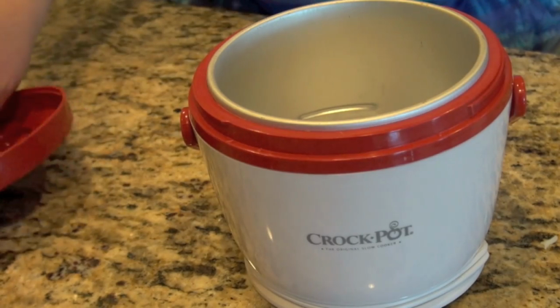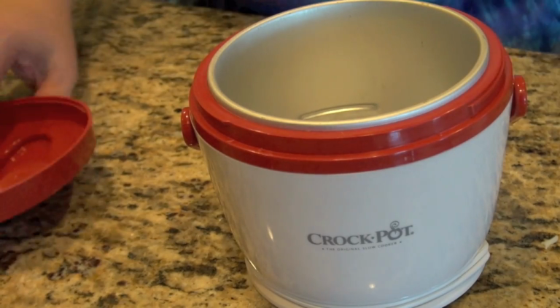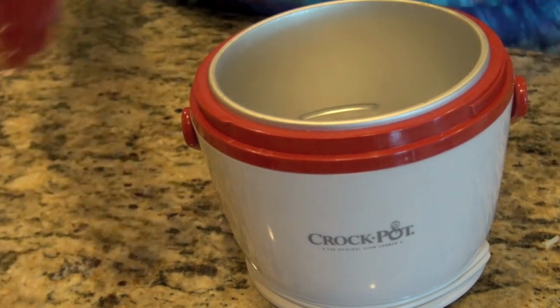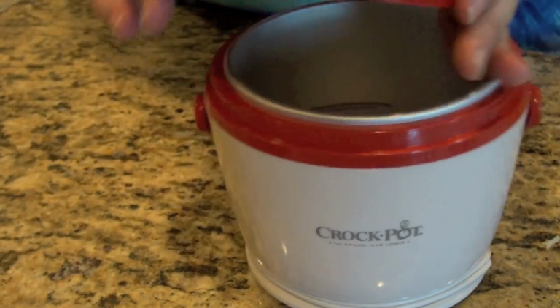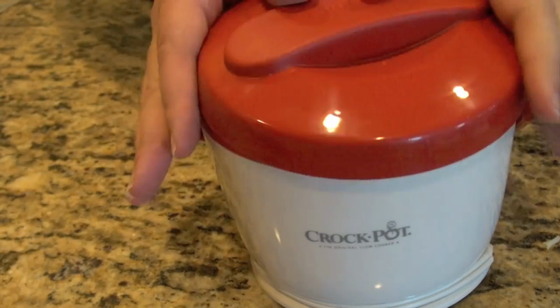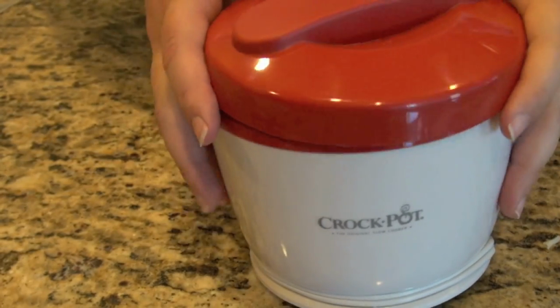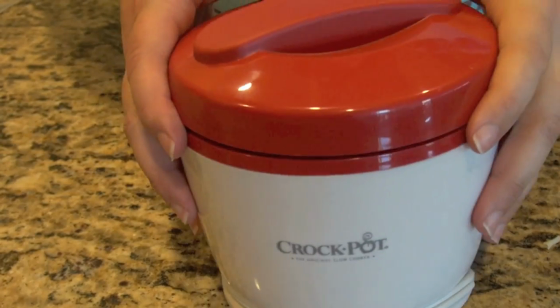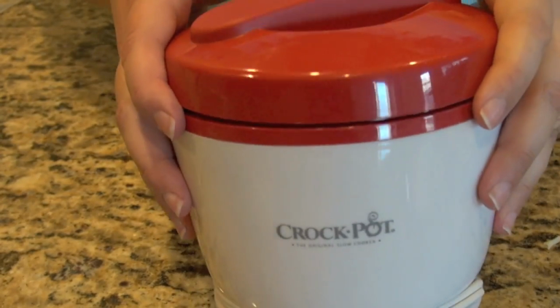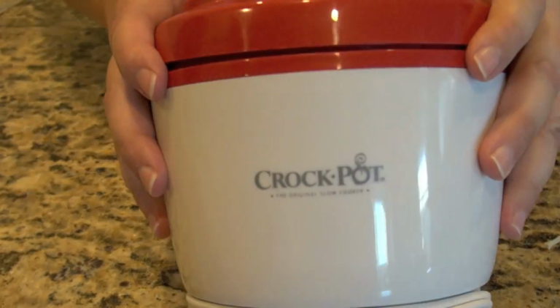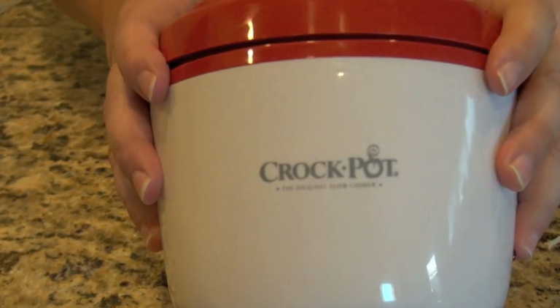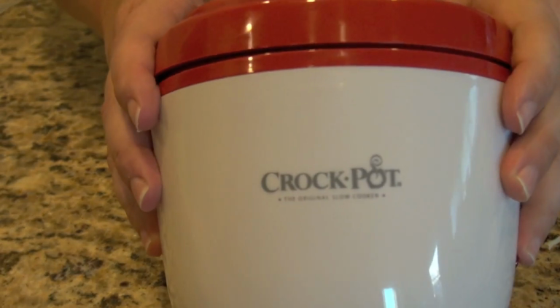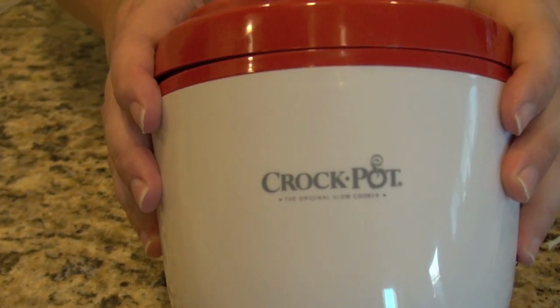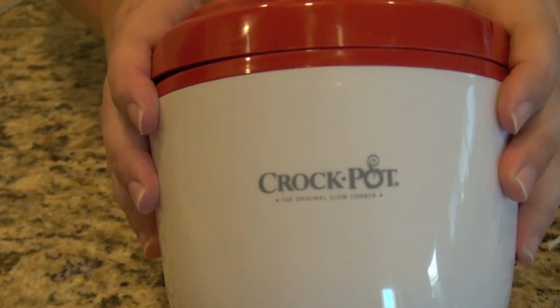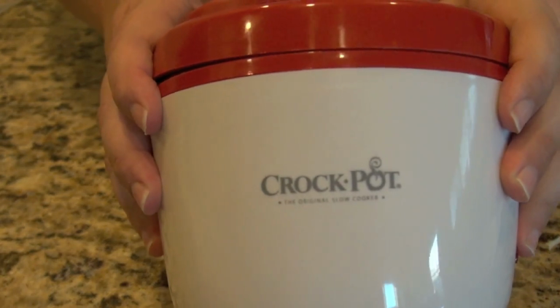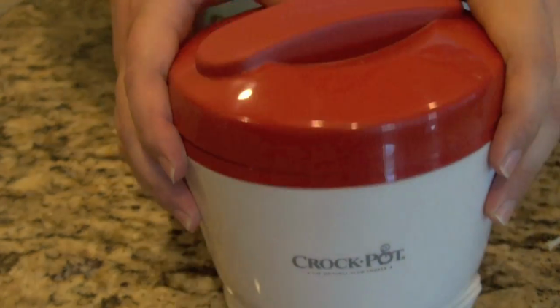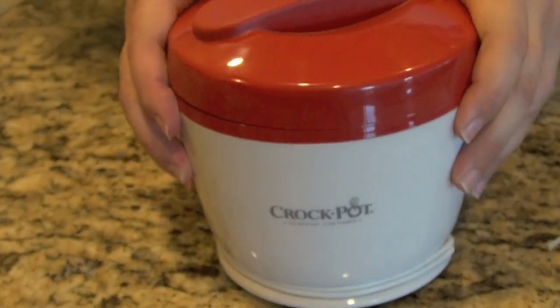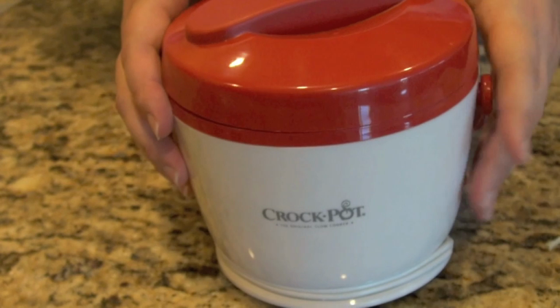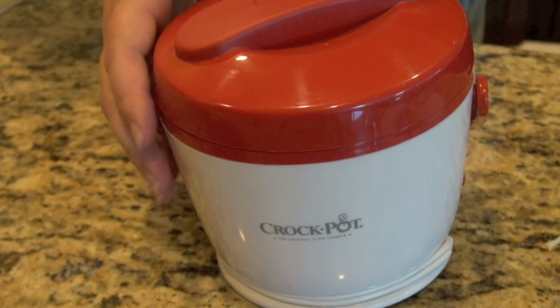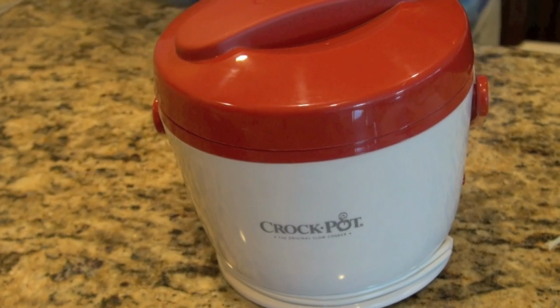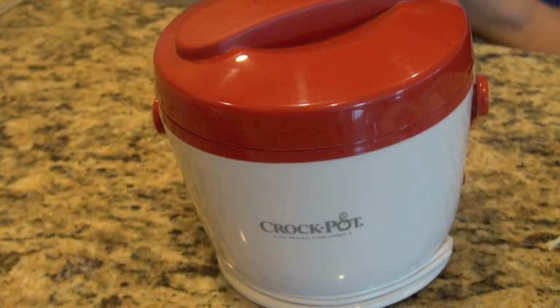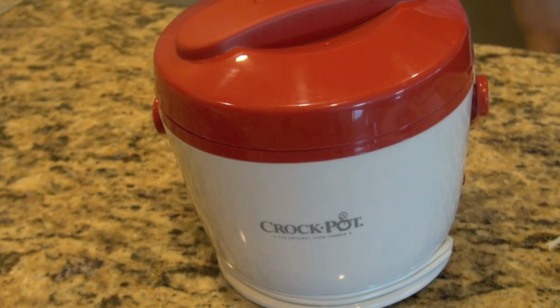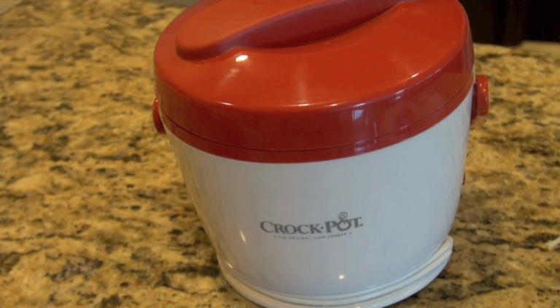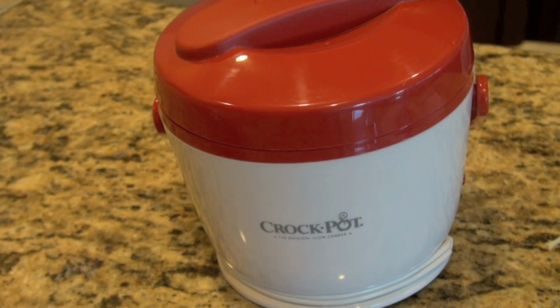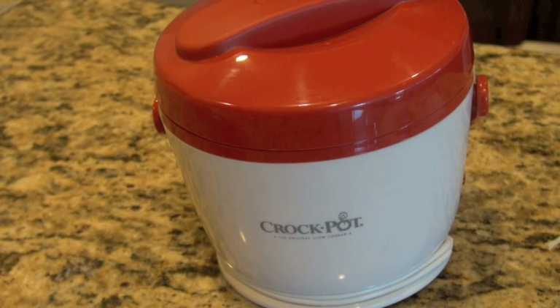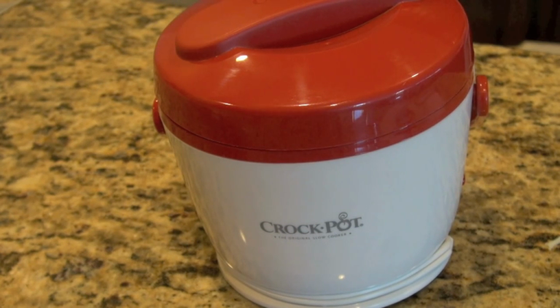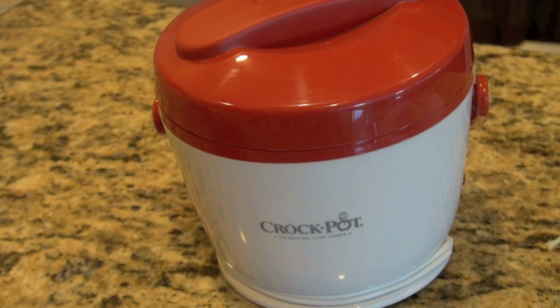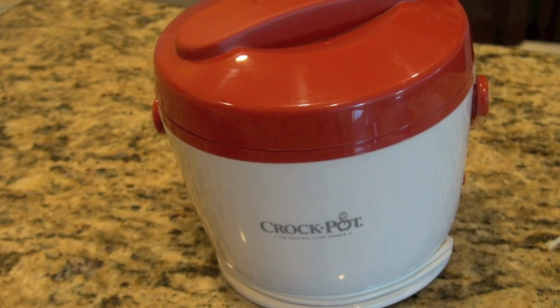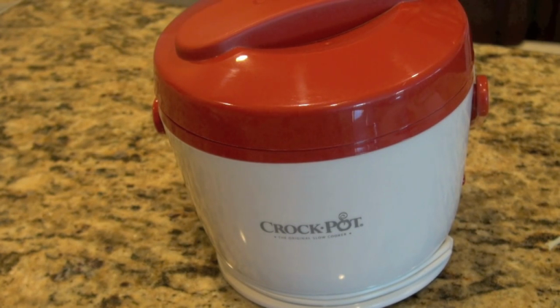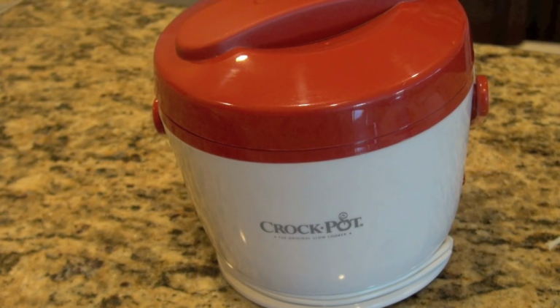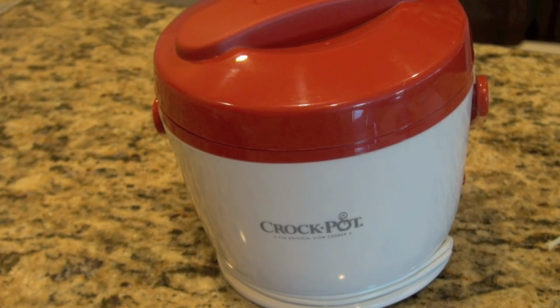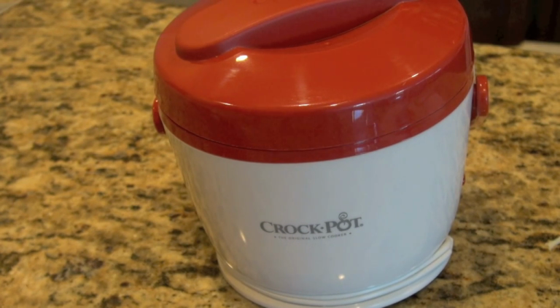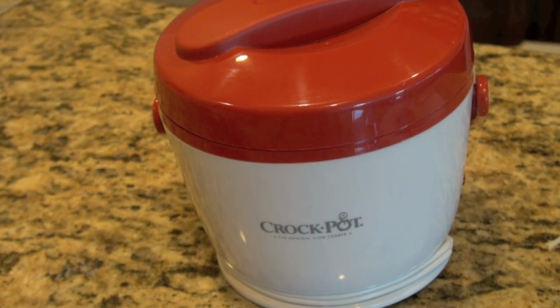Hi, this is Stephanie Manley with CopyCat.com. I want to share with you a new kitchen gadget that I recently got. It is a mini crock pot.